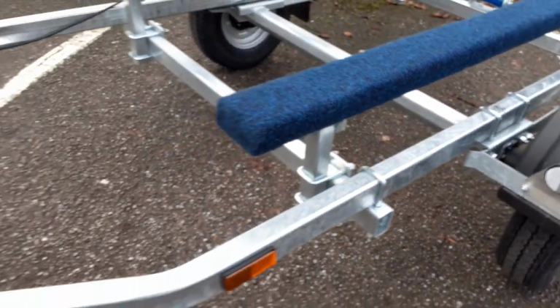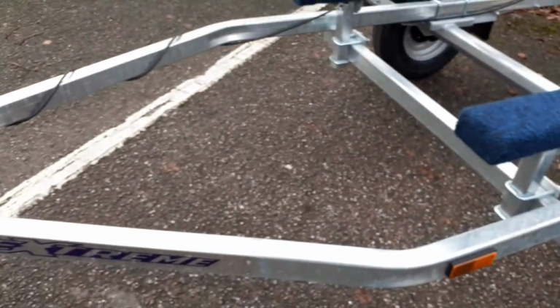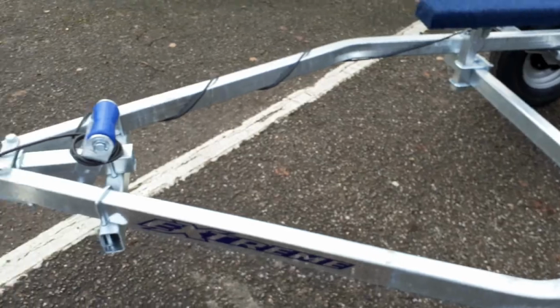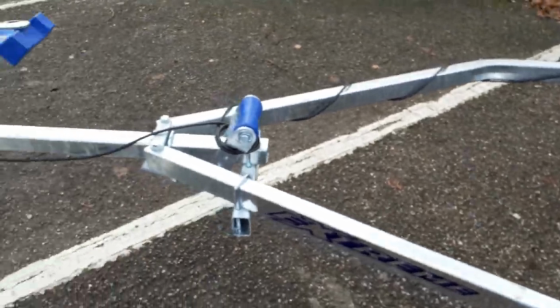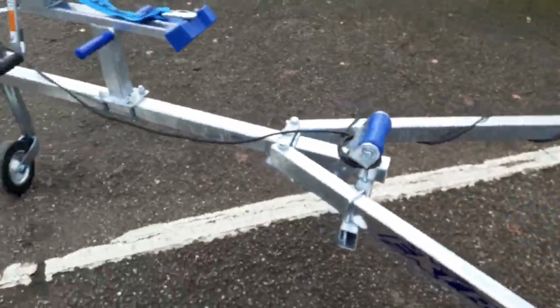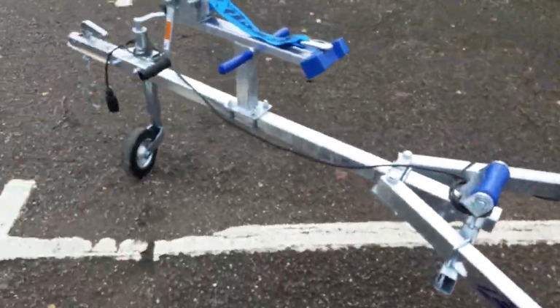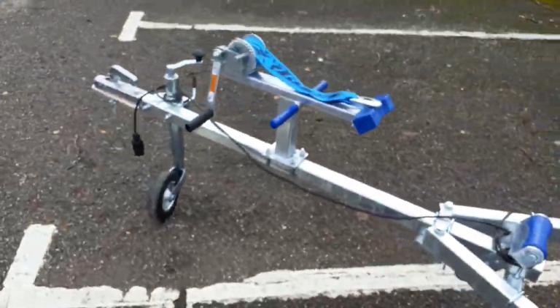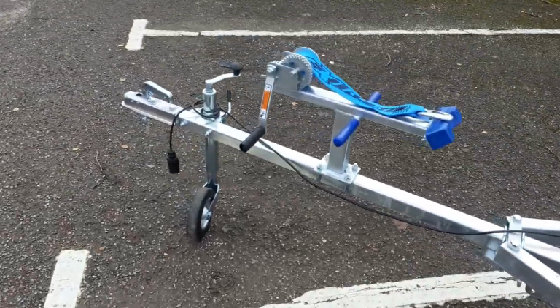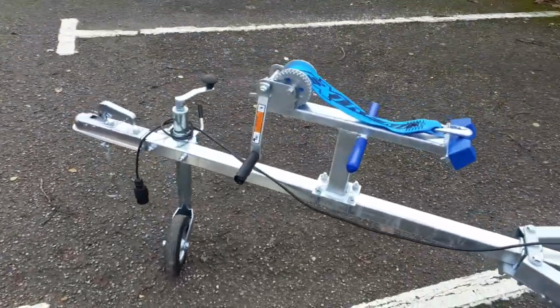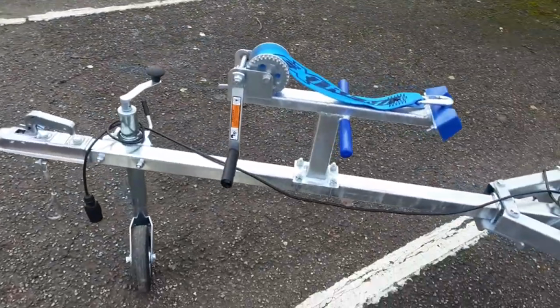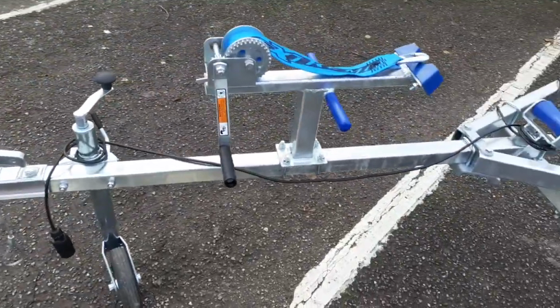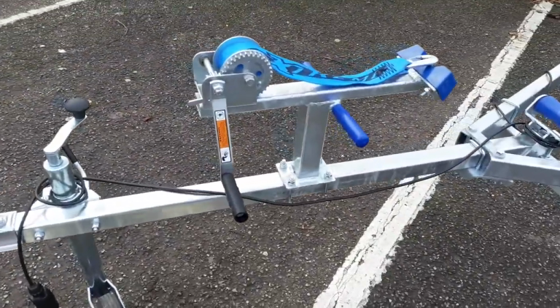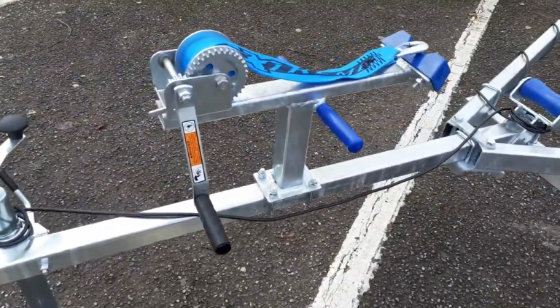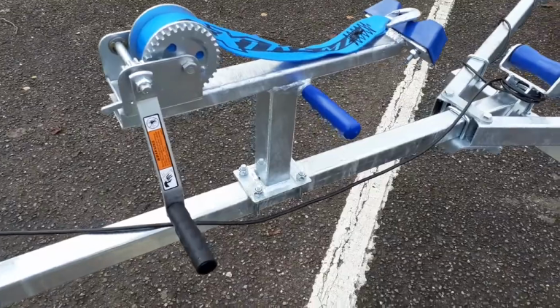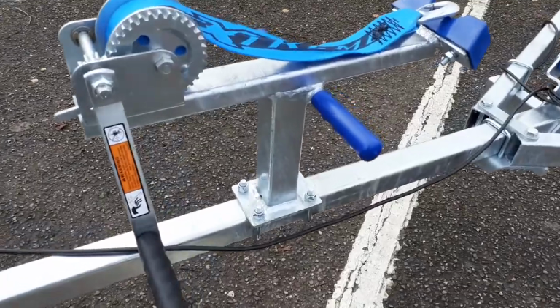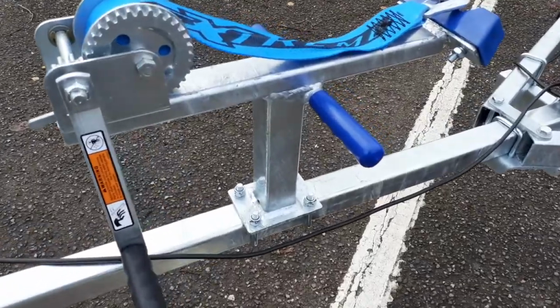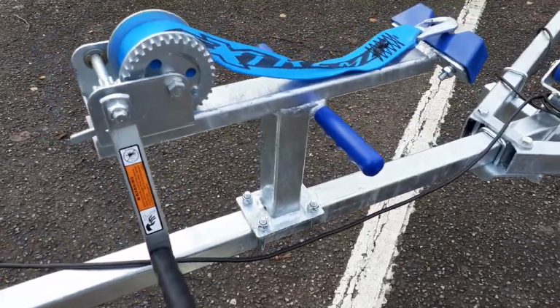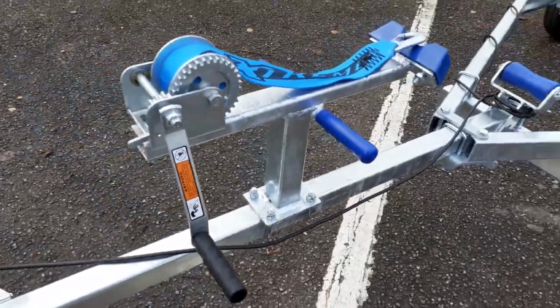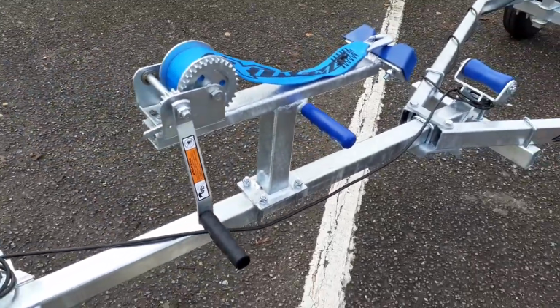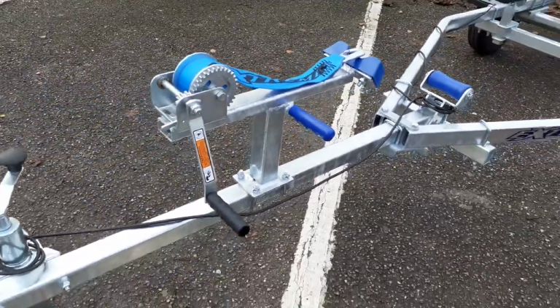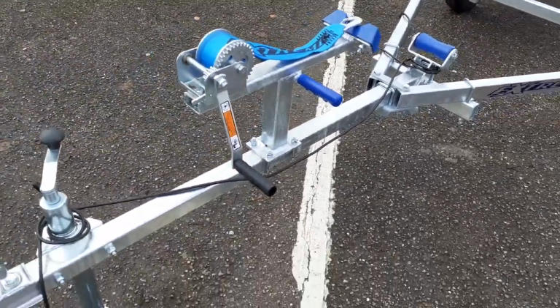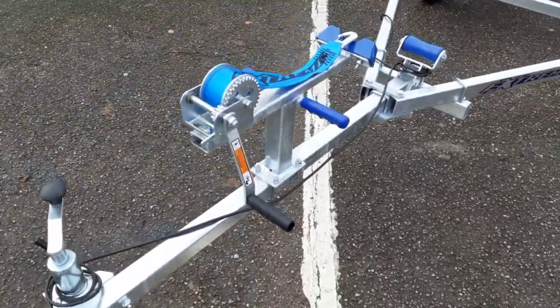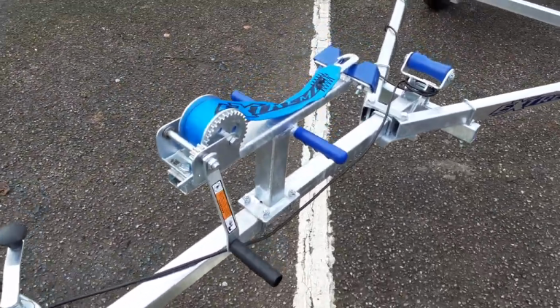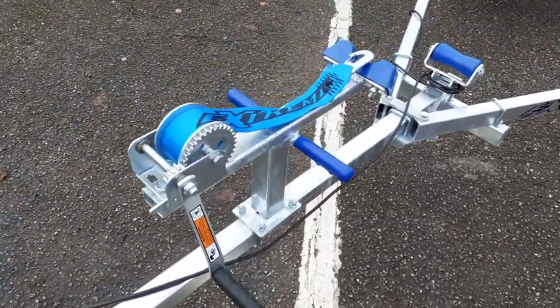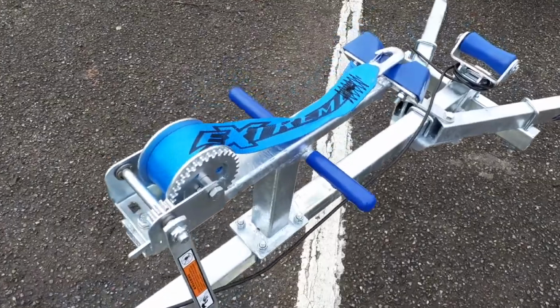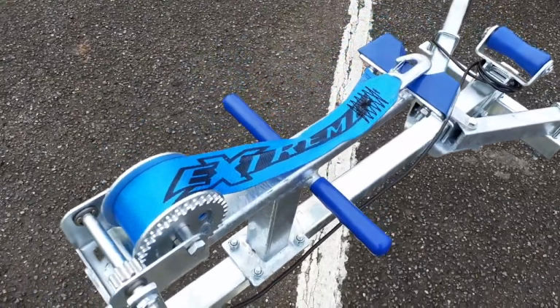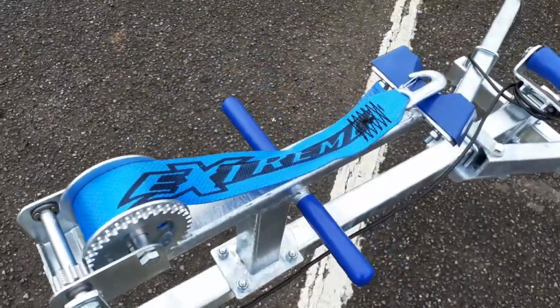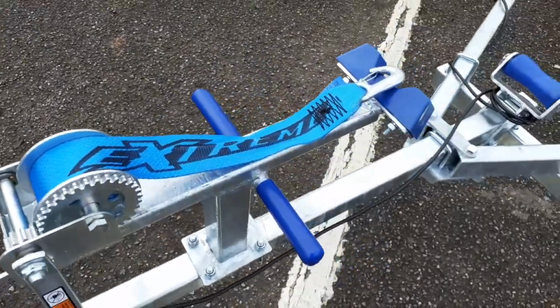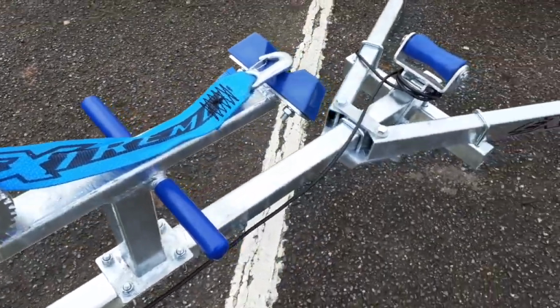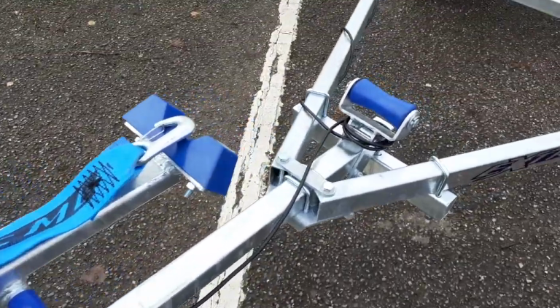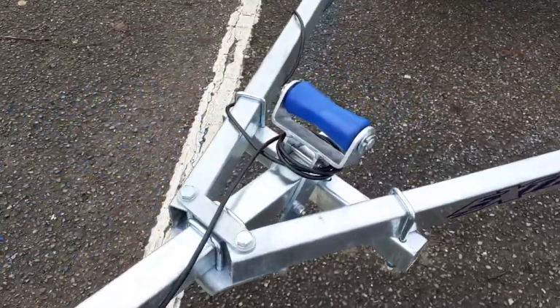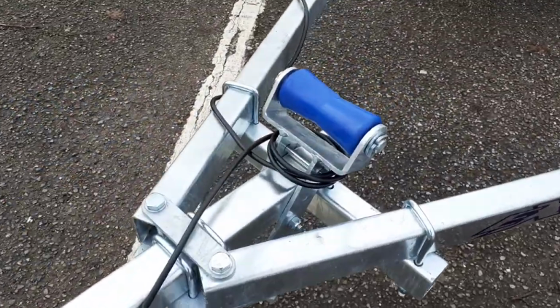All in all a really well made, fully galvanized trailer. Adjustable winch post at the front, single speed winch with the nice blue Xtreme logo strap, and an adjustable front keel roller.